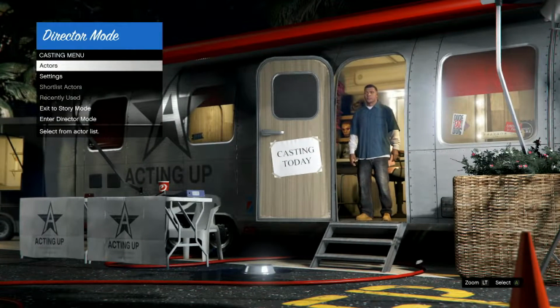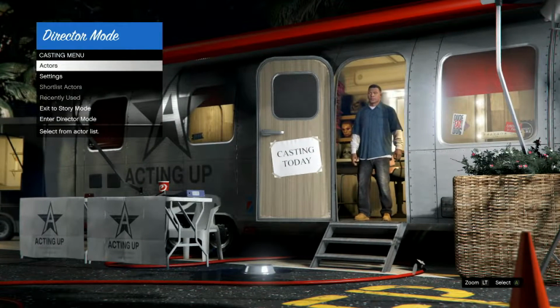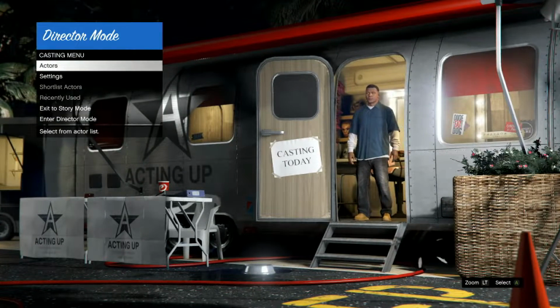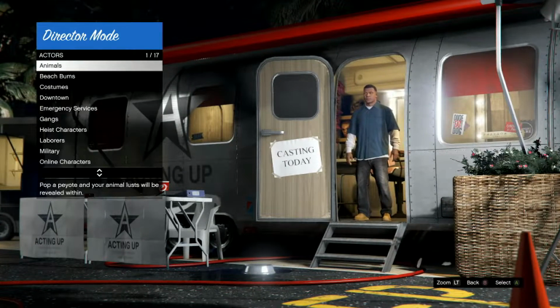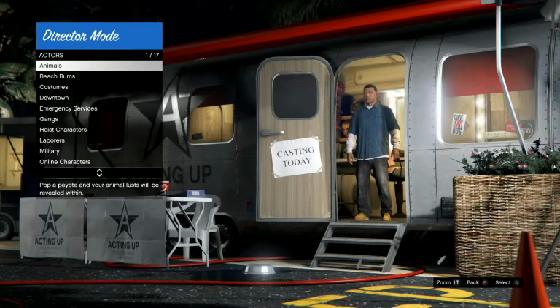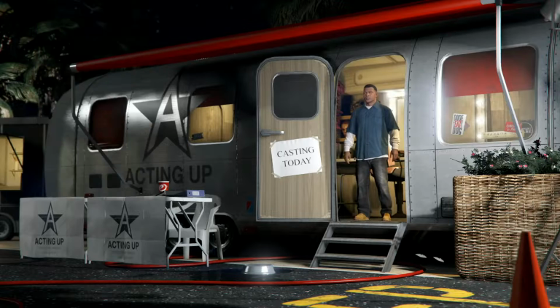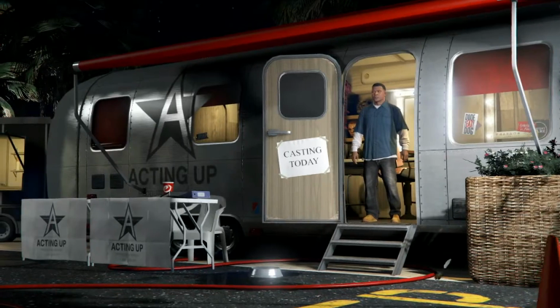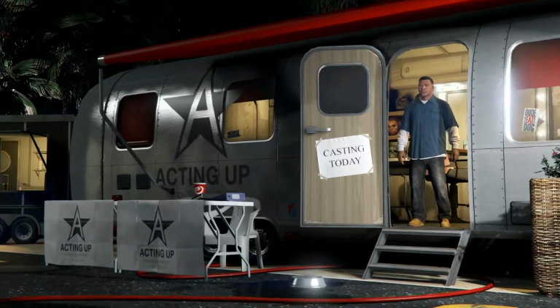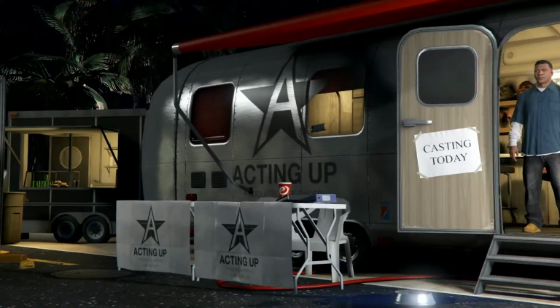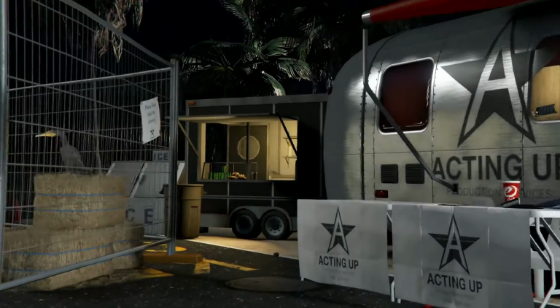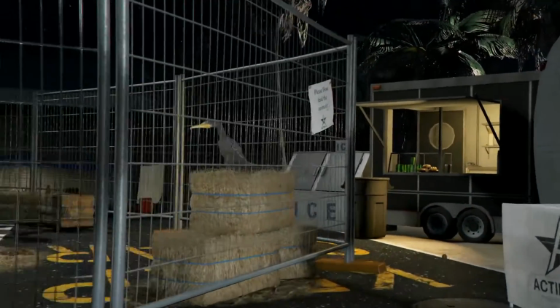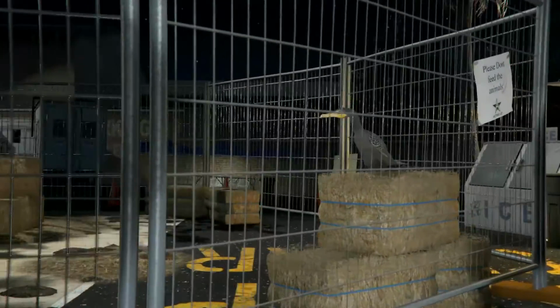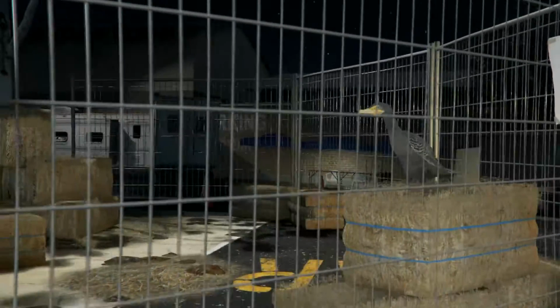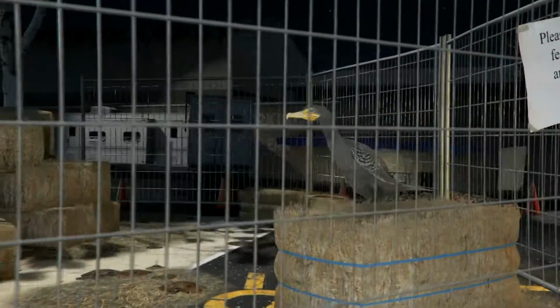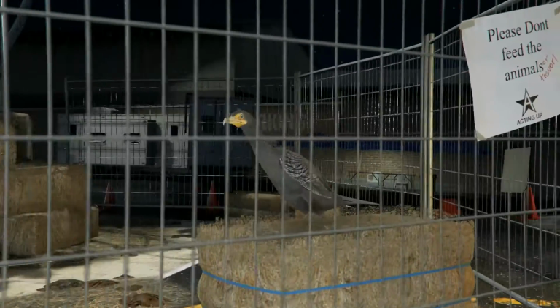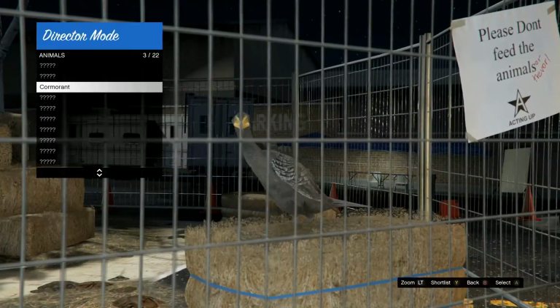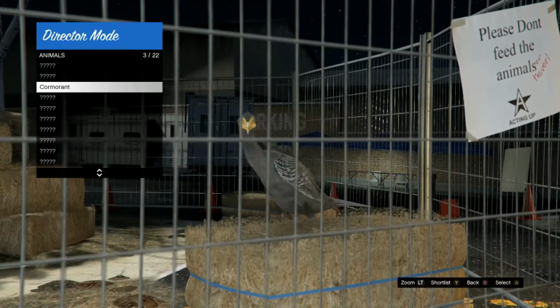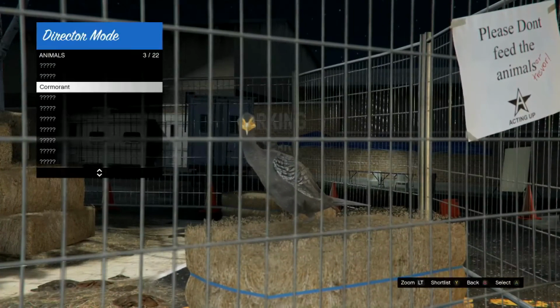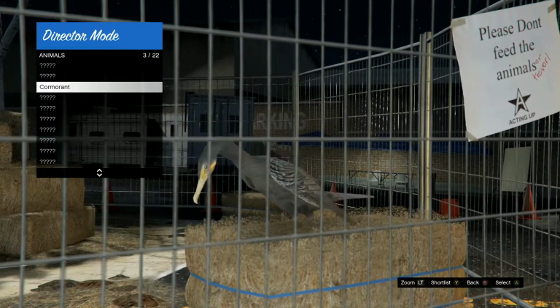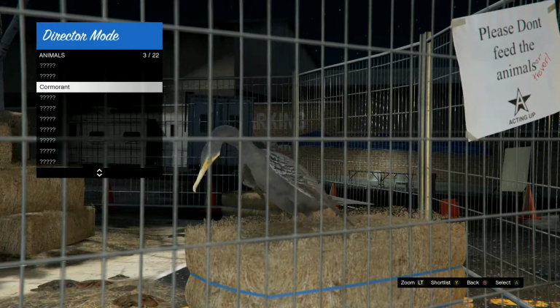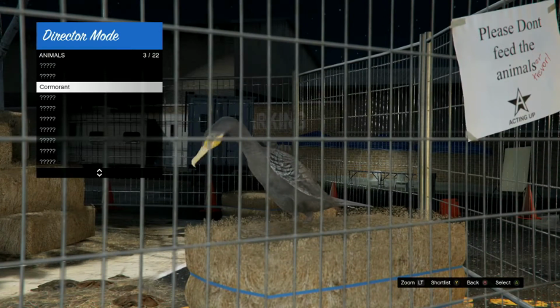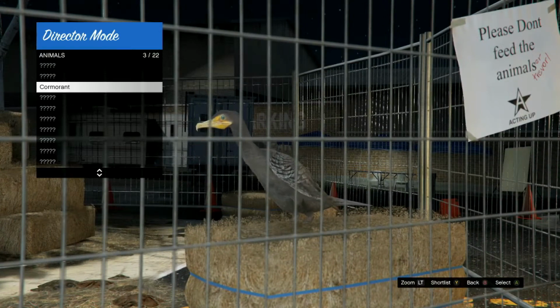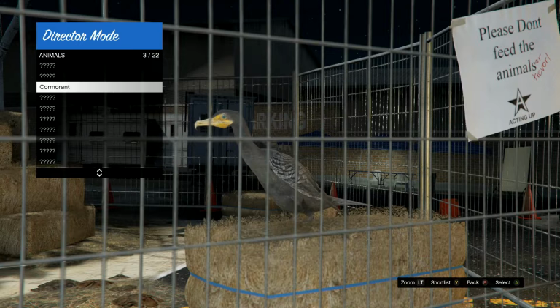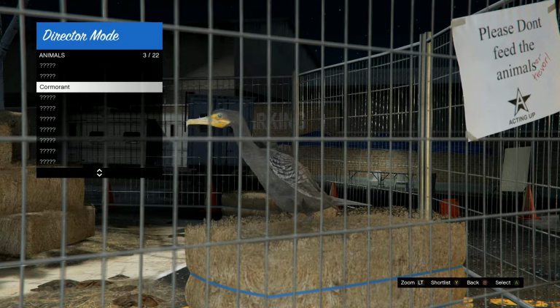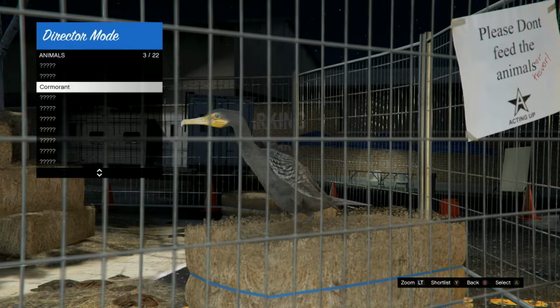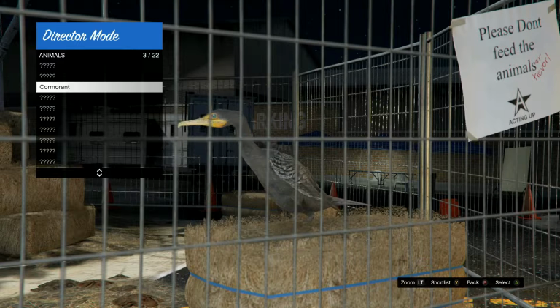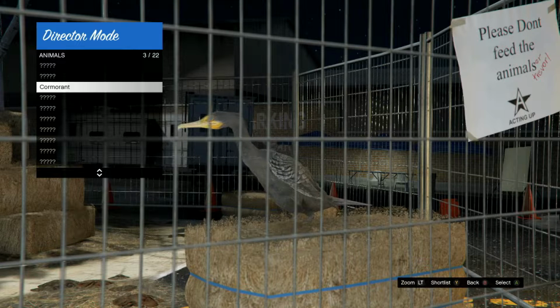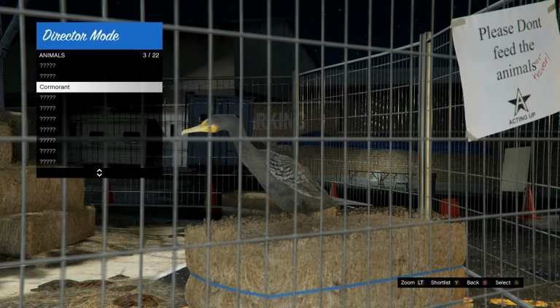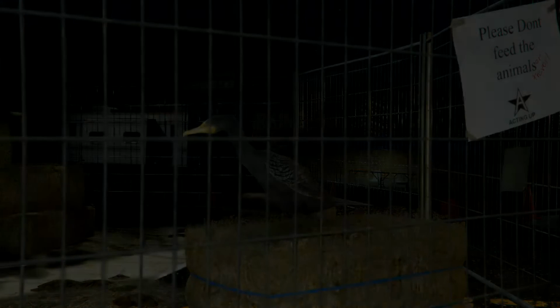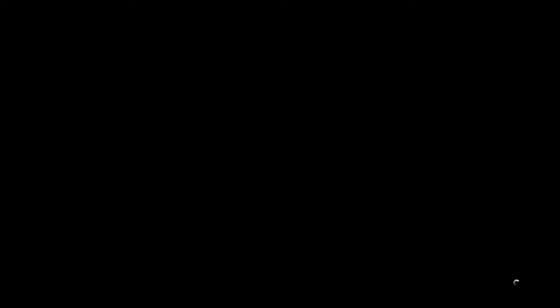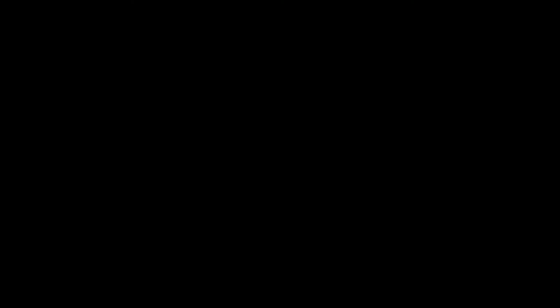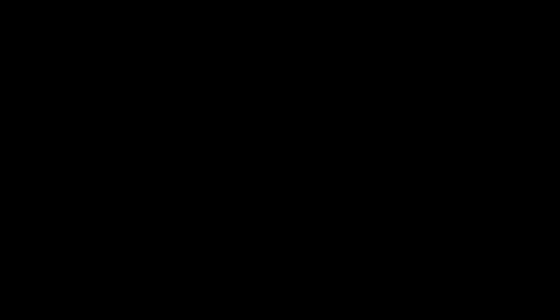Go to Actors, go to Animals, and you should have the bird from earlier unlocked. I got the Cormorant — sounds like a Pokemon.